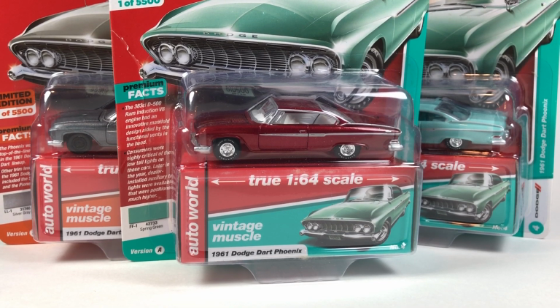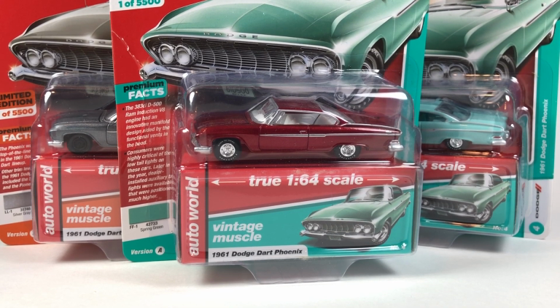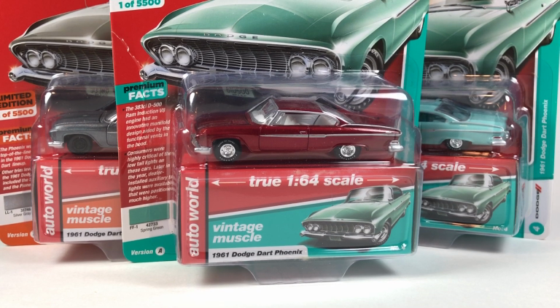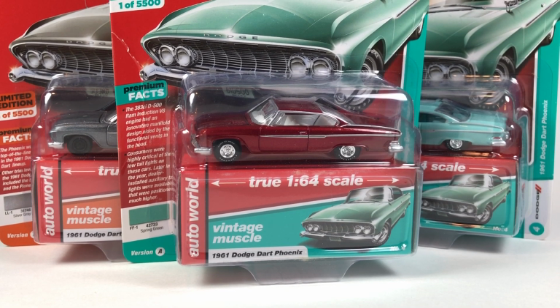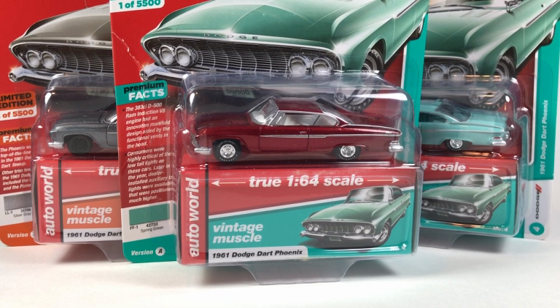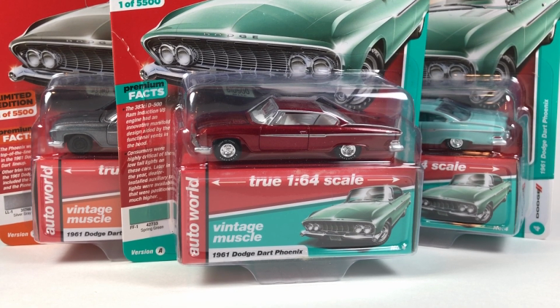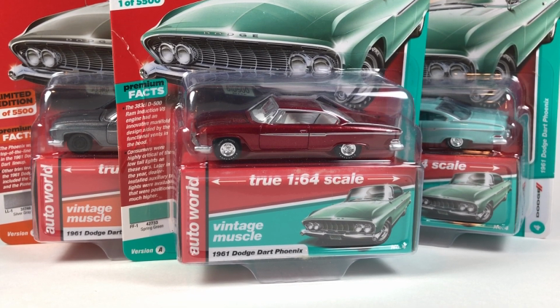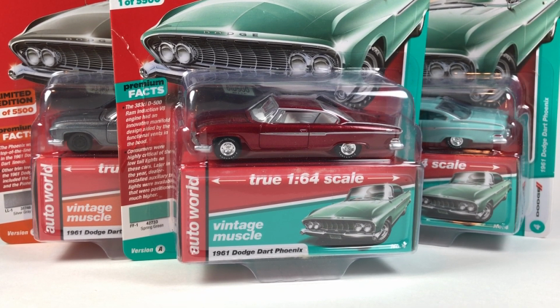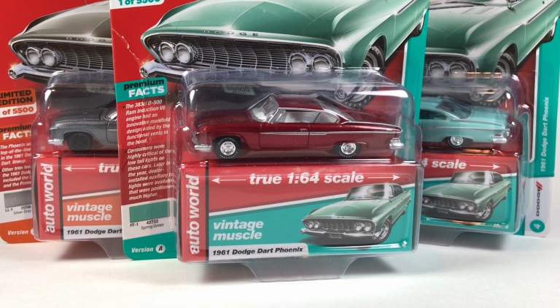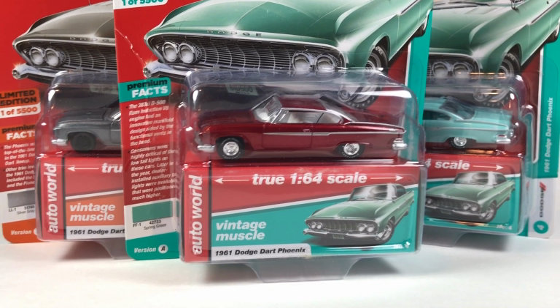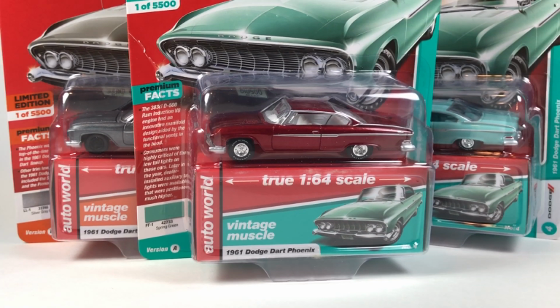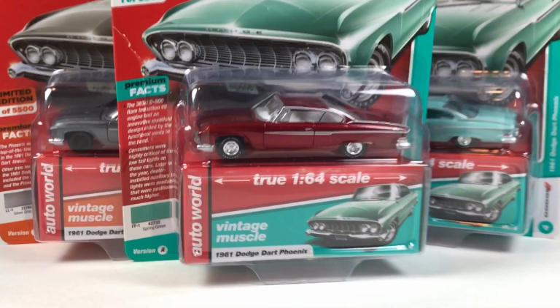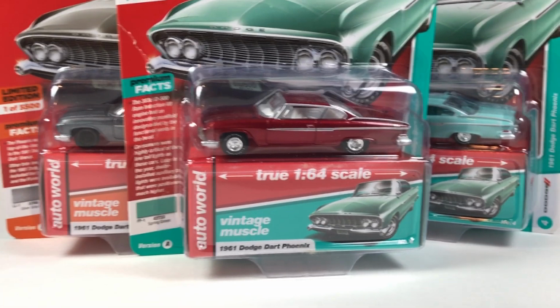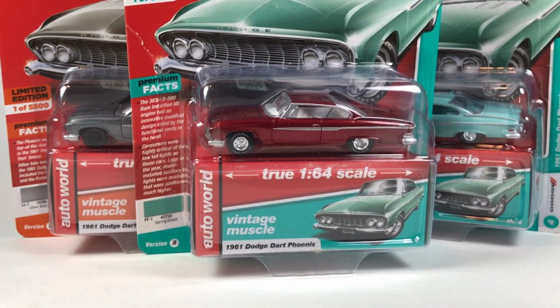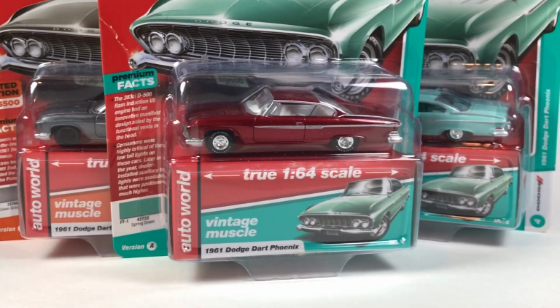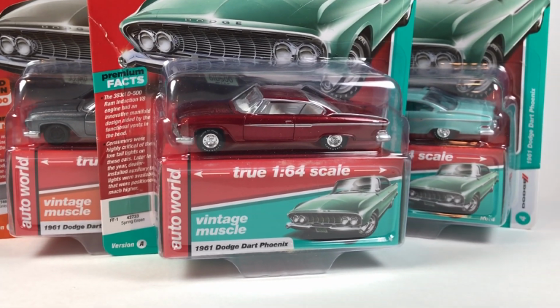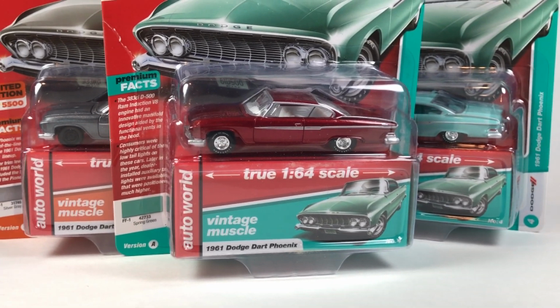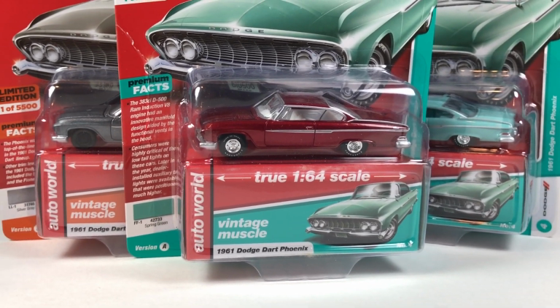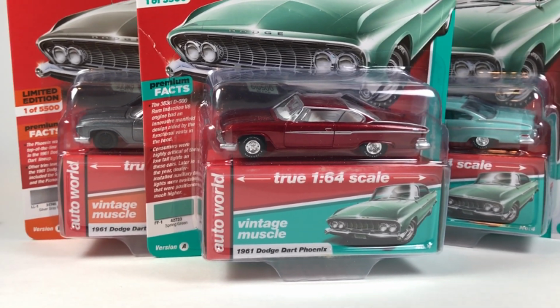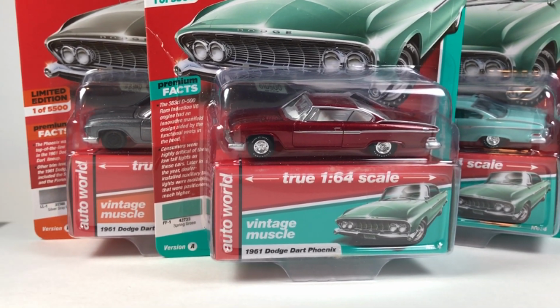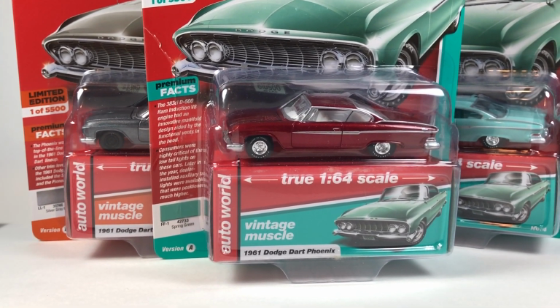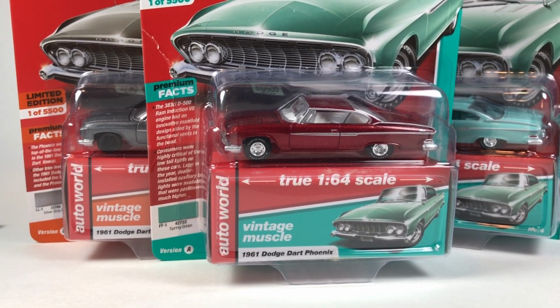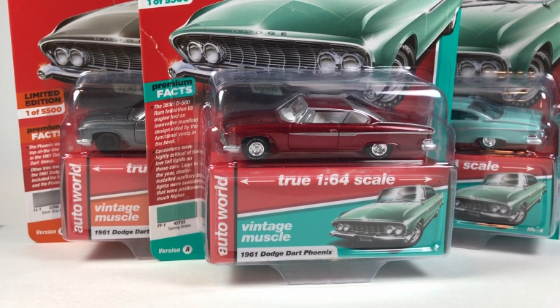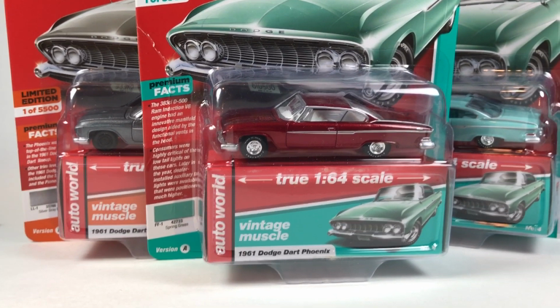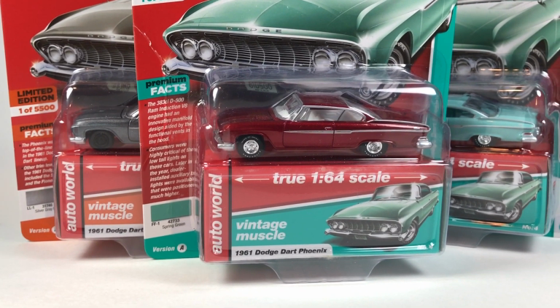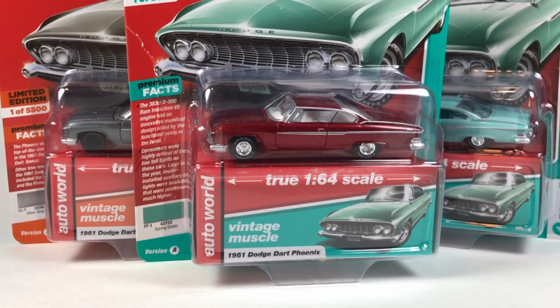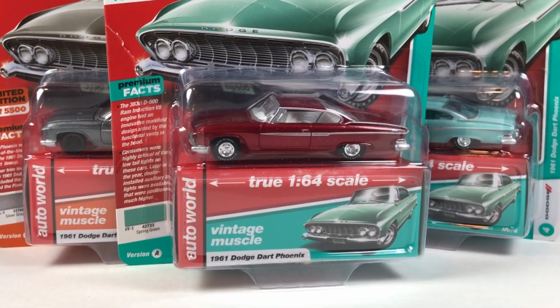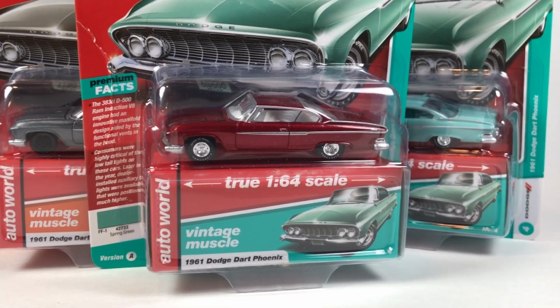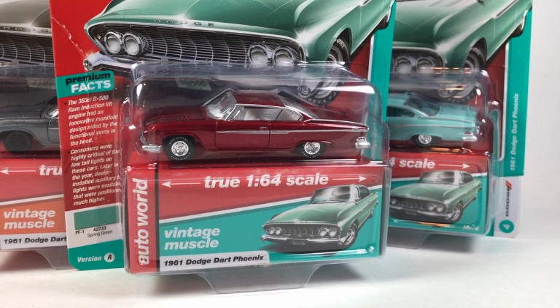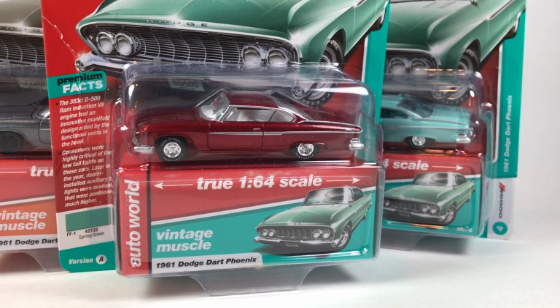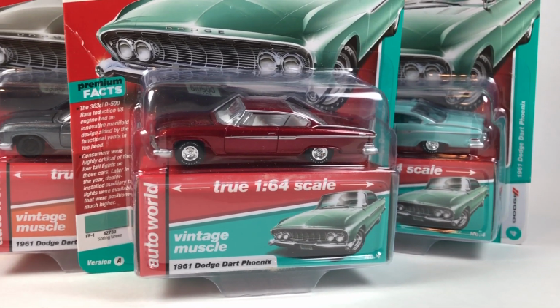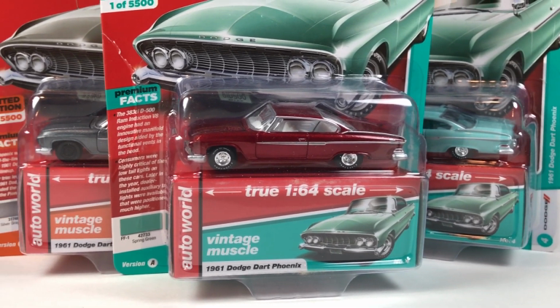Hello YouTube, it is Champion DJK coming at you again with another Free the Peace Friday episode. And of course, what you're looking at here is what we're going to liberate from the packaging.